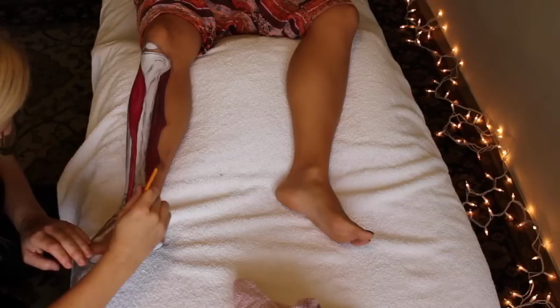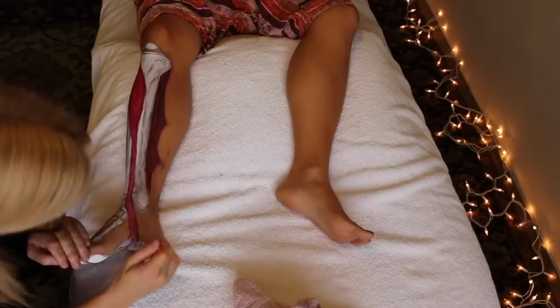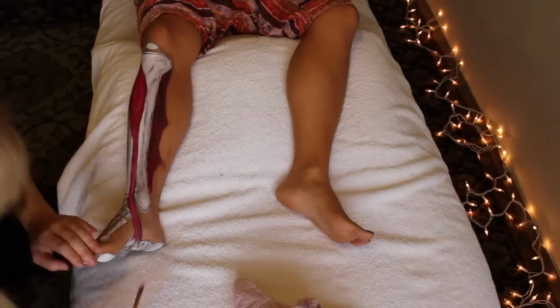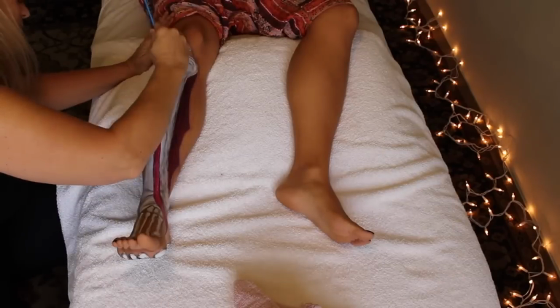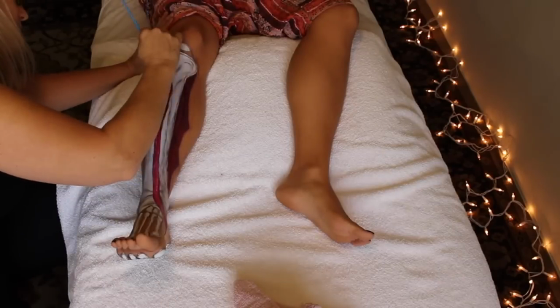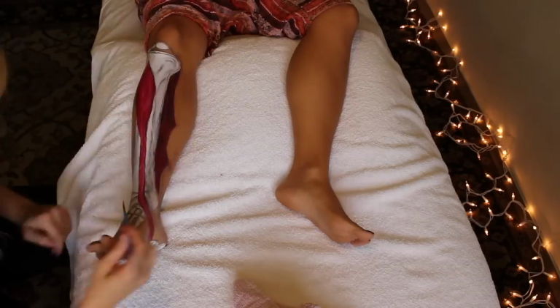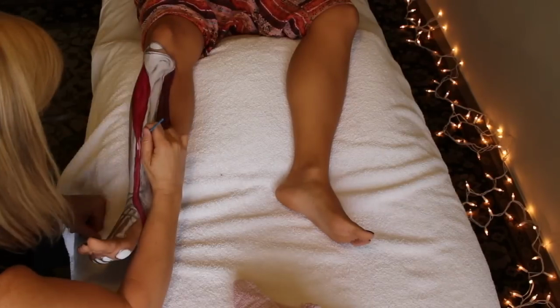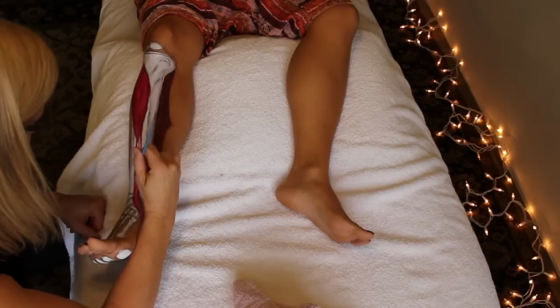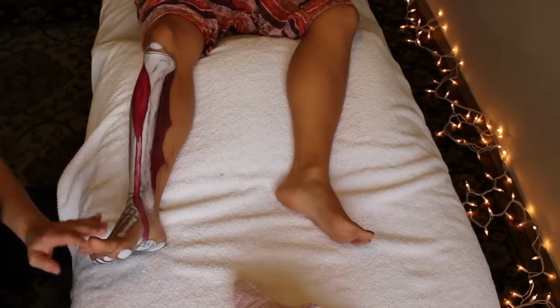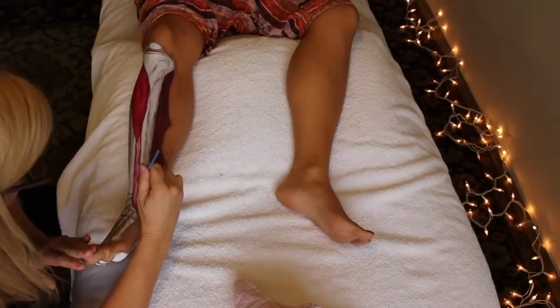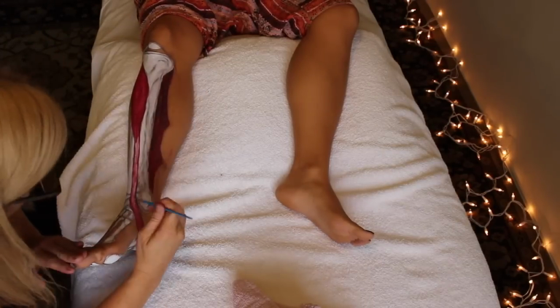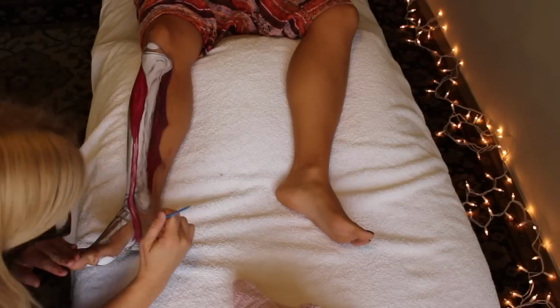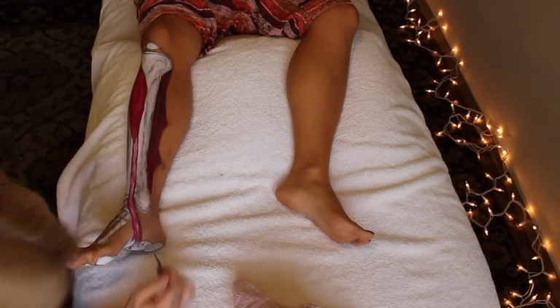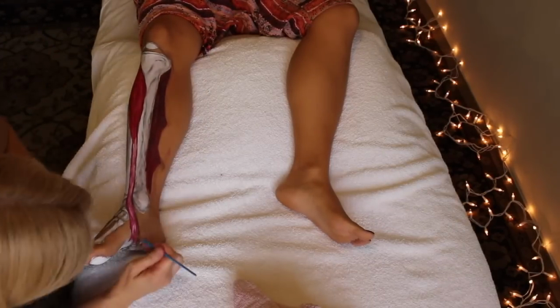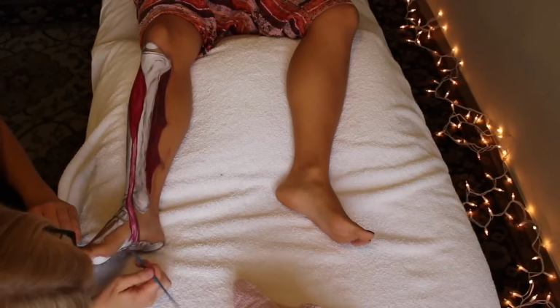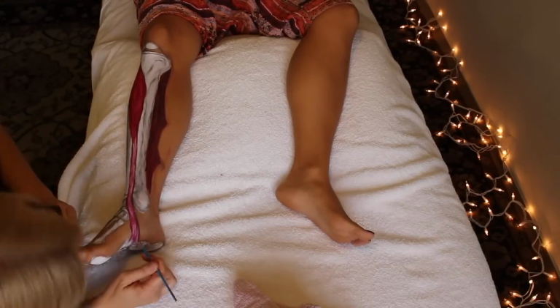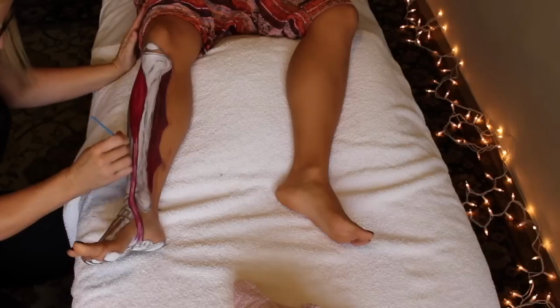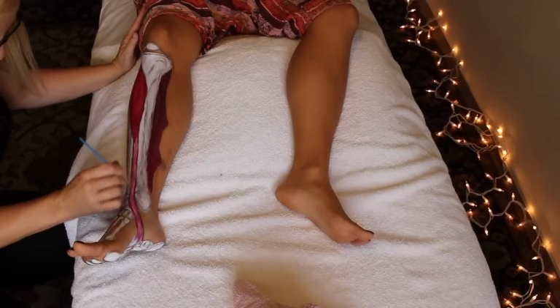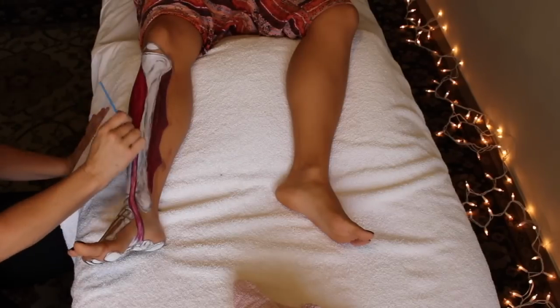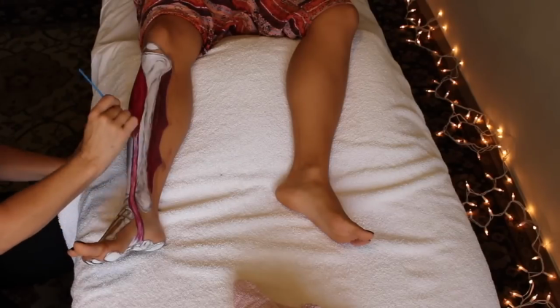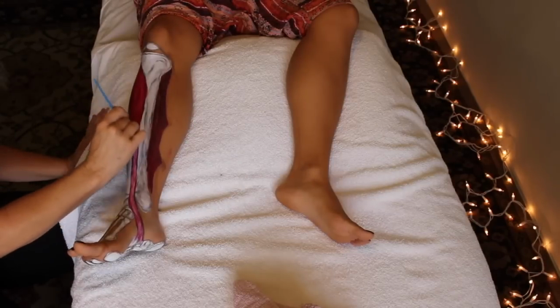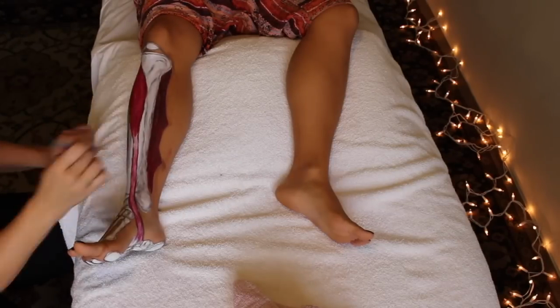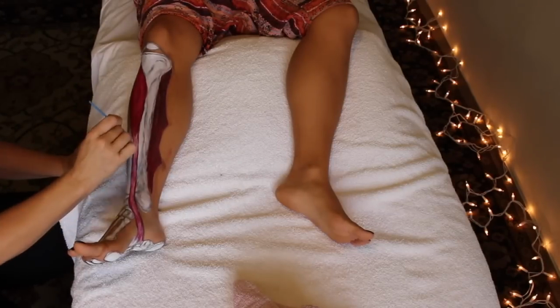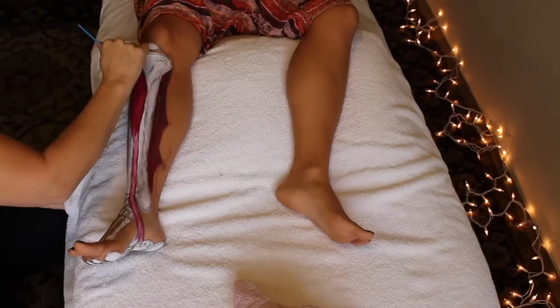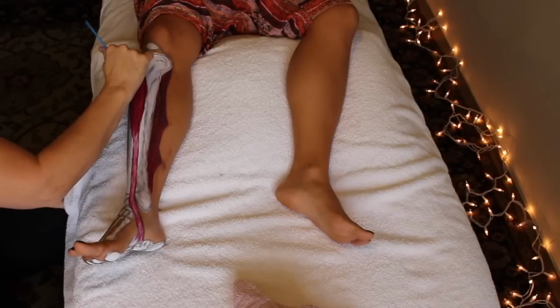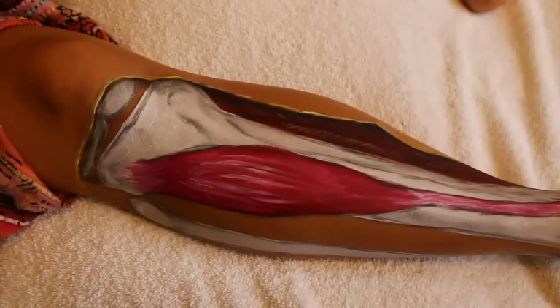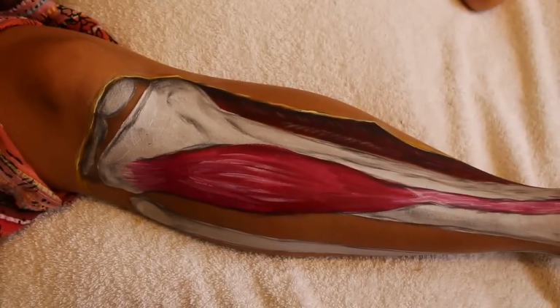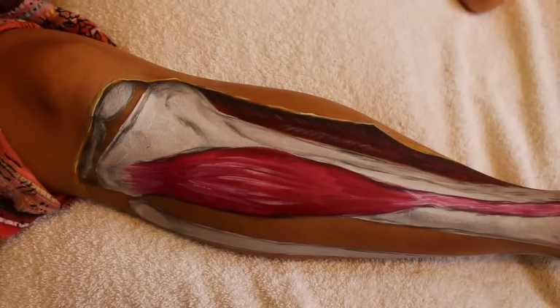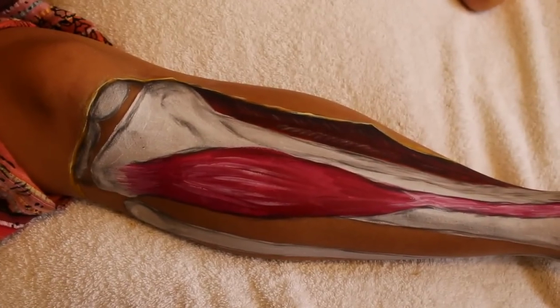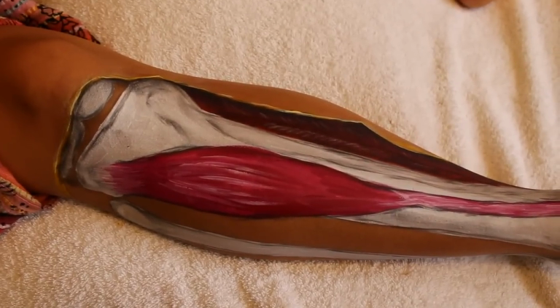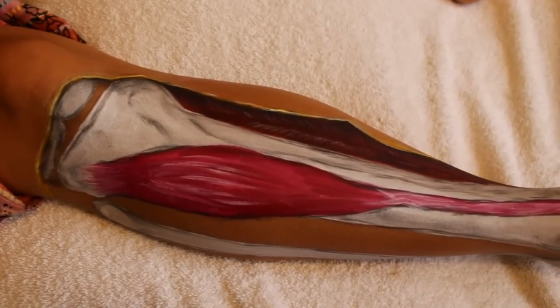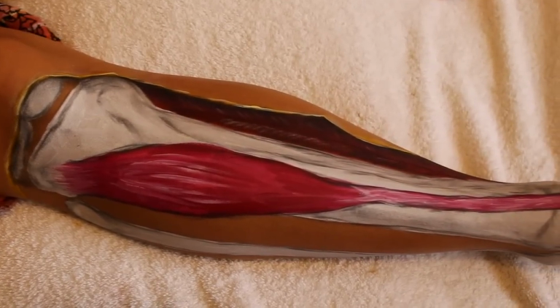We can also see anterior compartment syndrome, tendinitis, and this muscle can also be a contributor in foot drop. So take care of your tibialis anterior and it will take care of you — and of course by 'take care' I mean get a massage. Wink wink, nudge nudge.